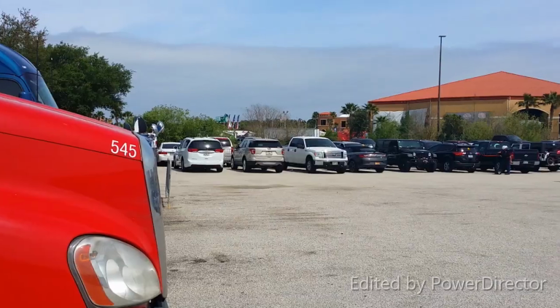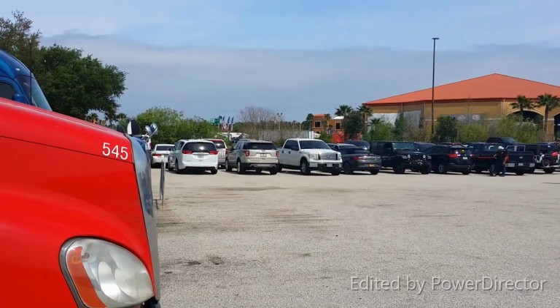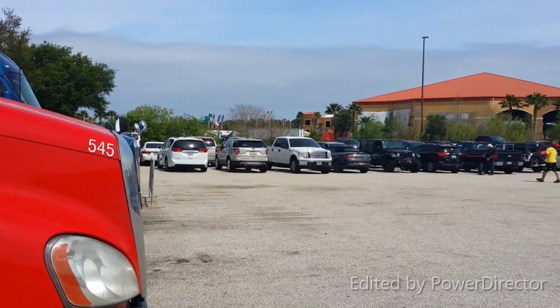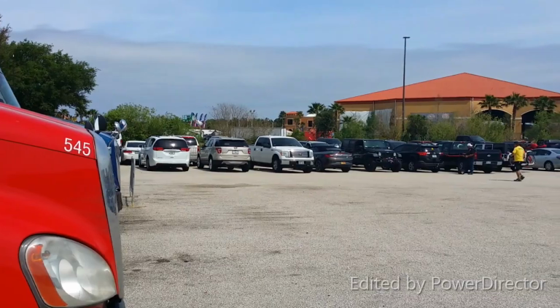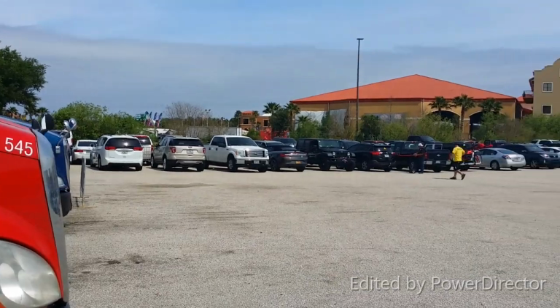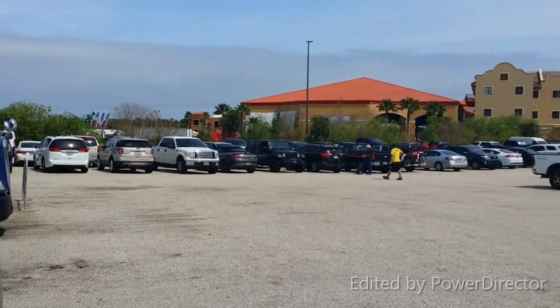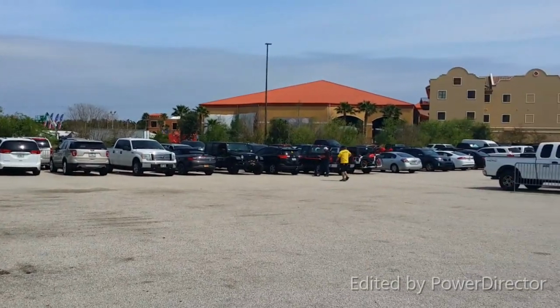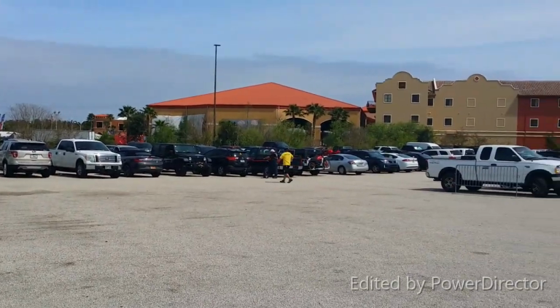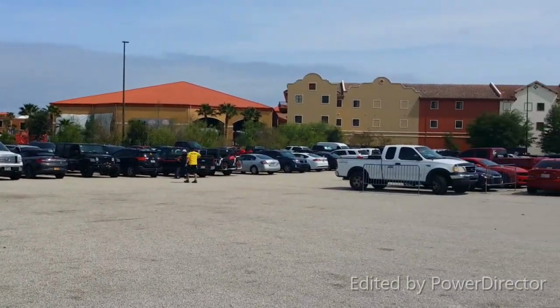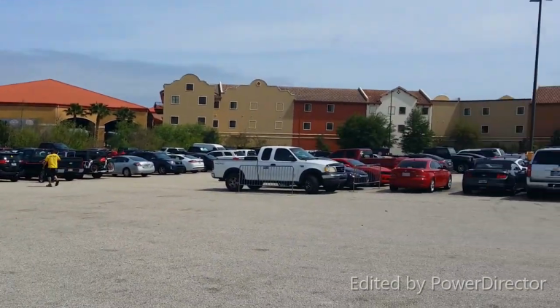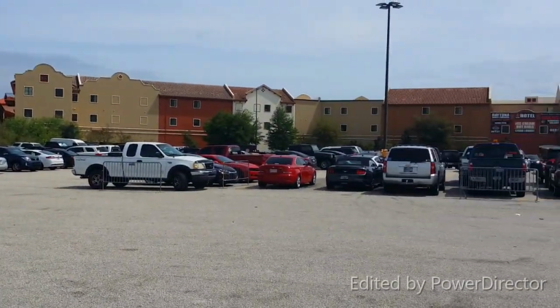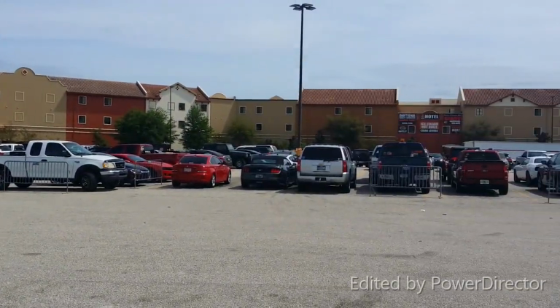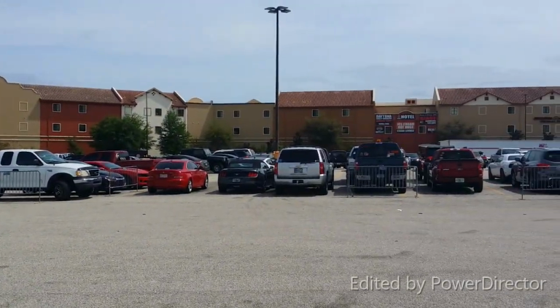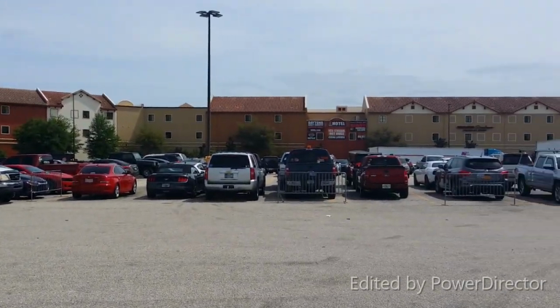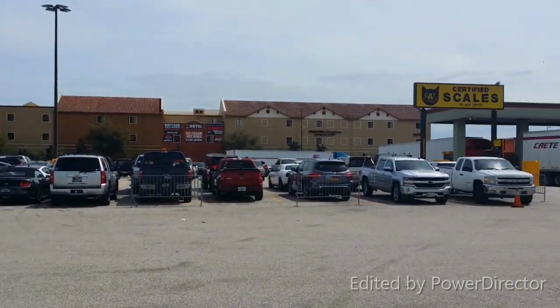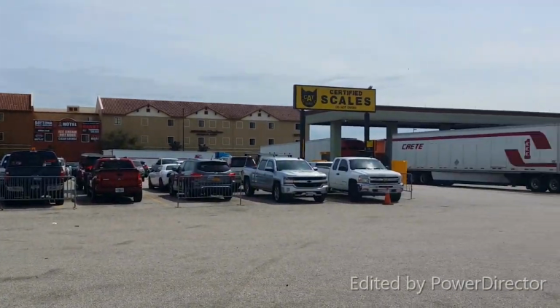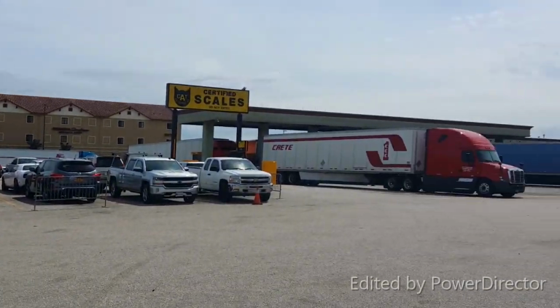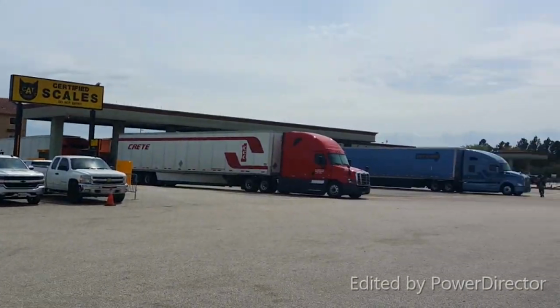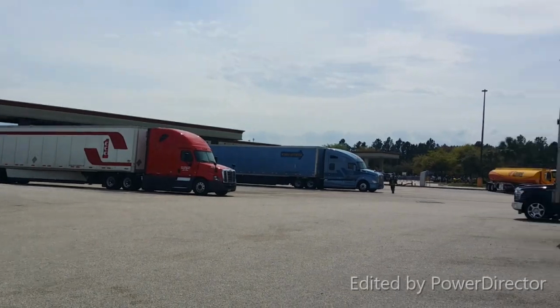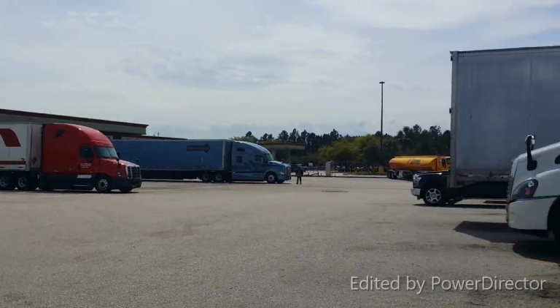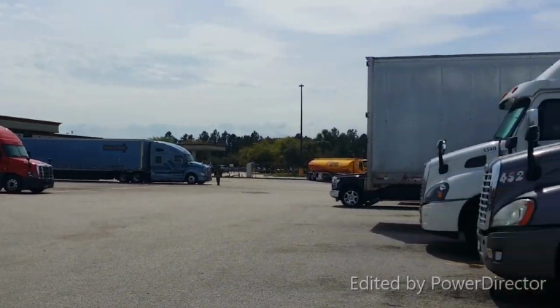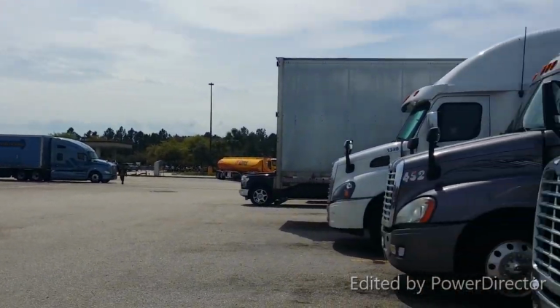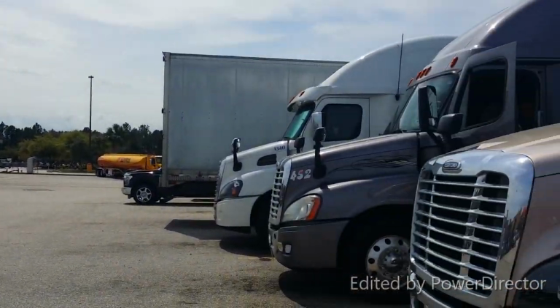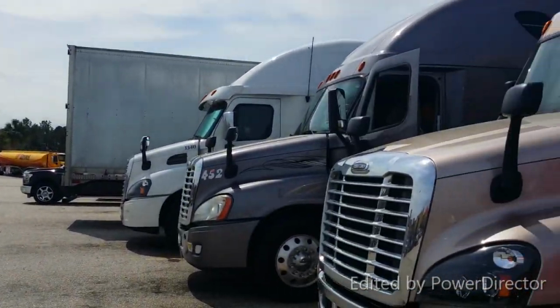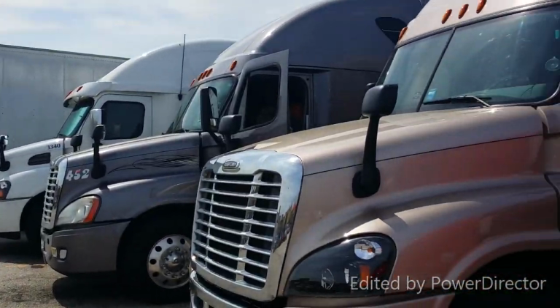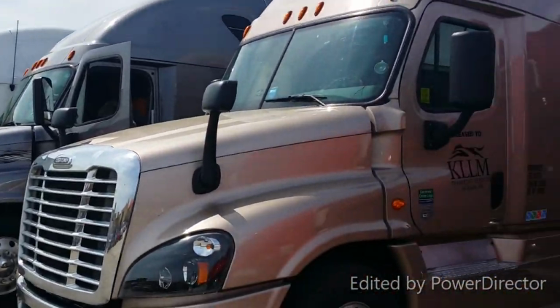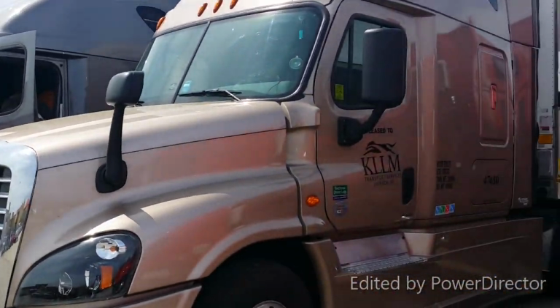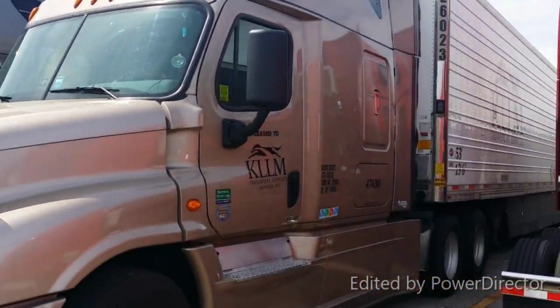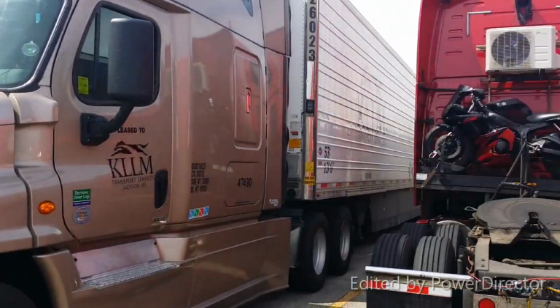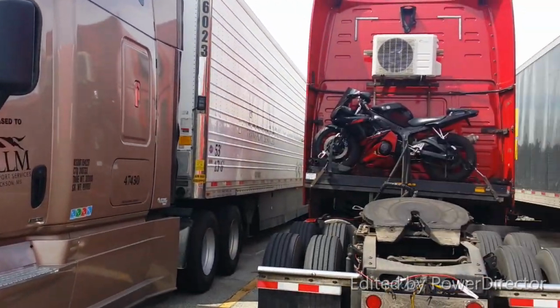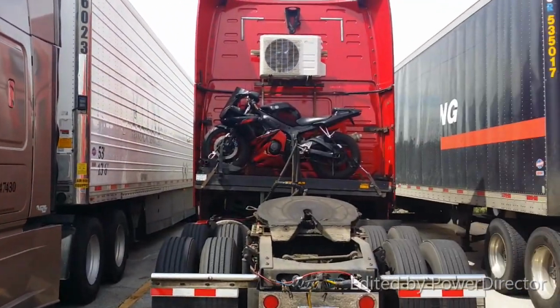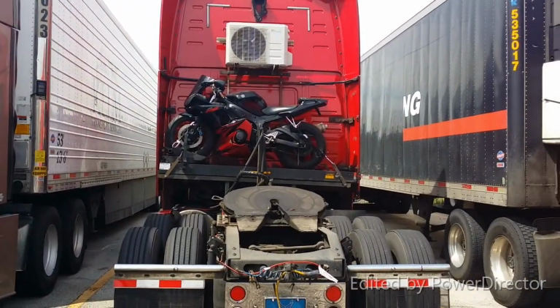I'd like to show you what the parking lot looks like here. The cars have taken most of the parking spots — it's only about 12 parking spots for trucks. I was lucky enough to get a parking spot.